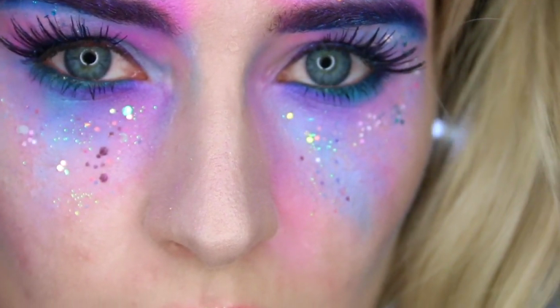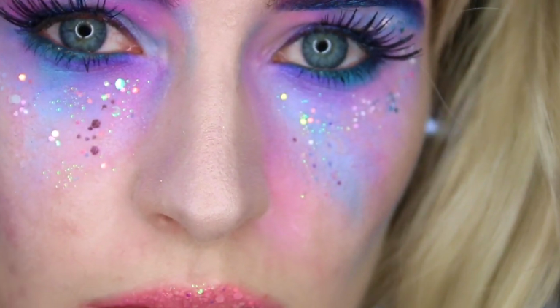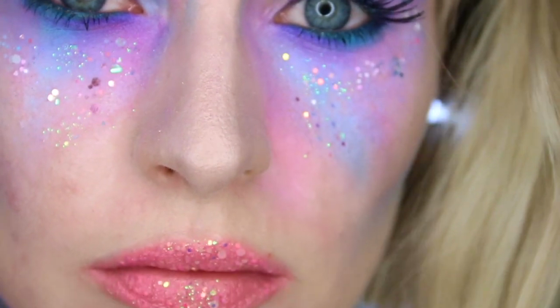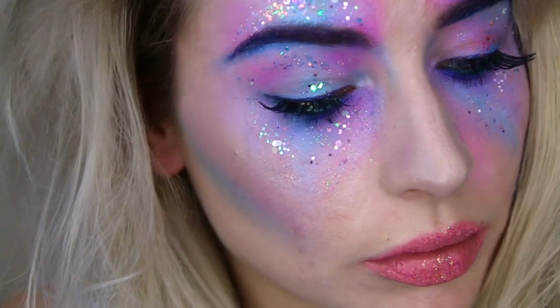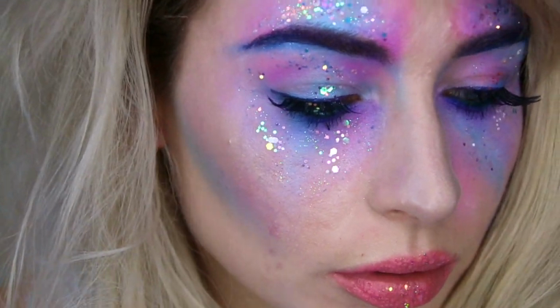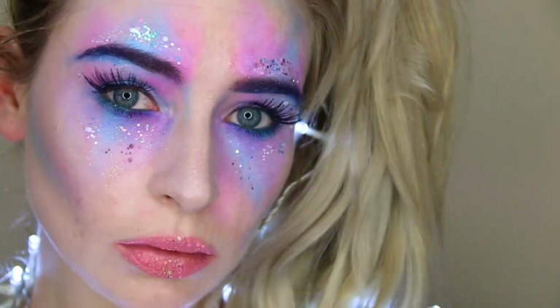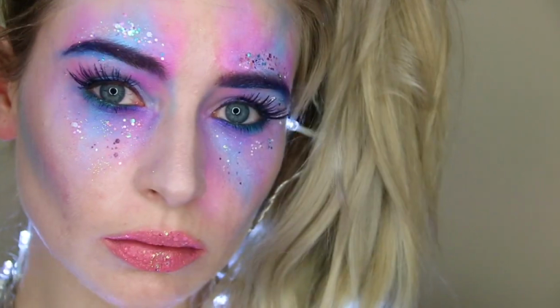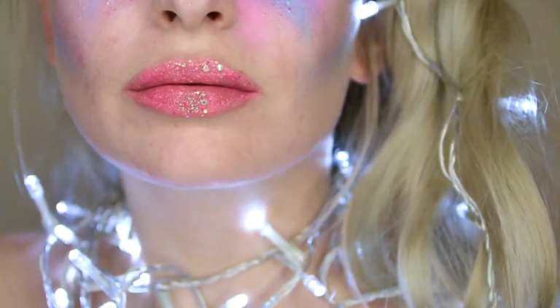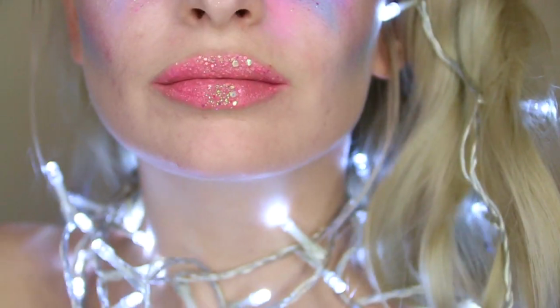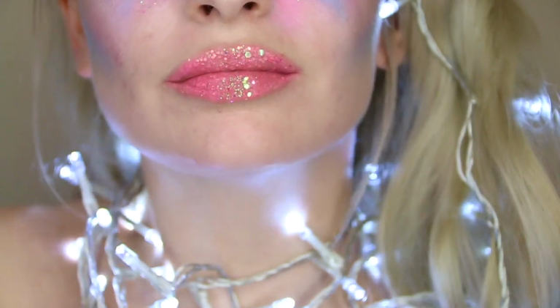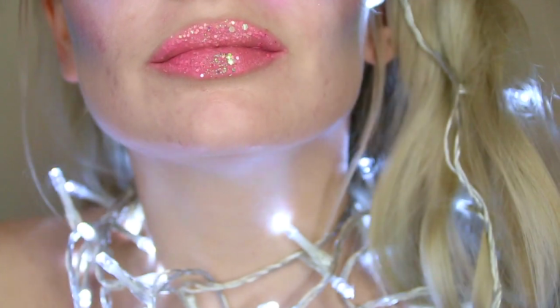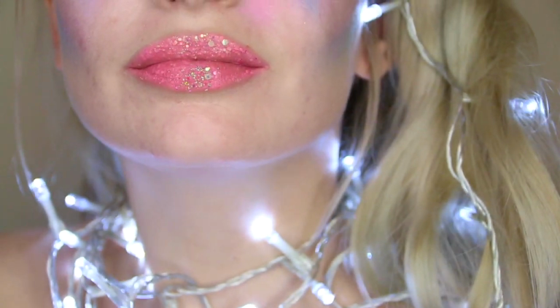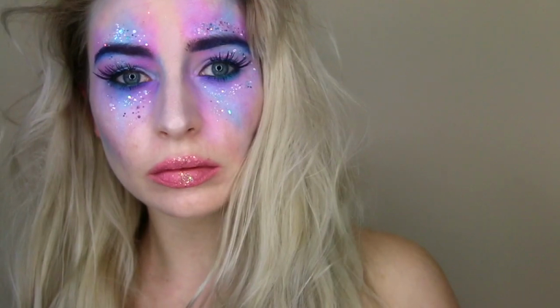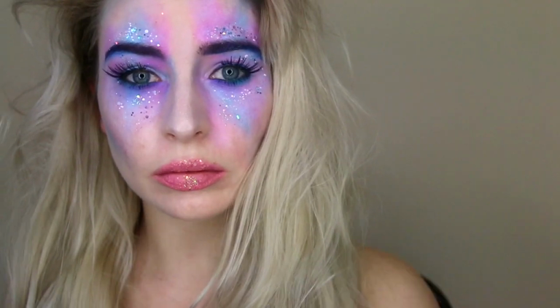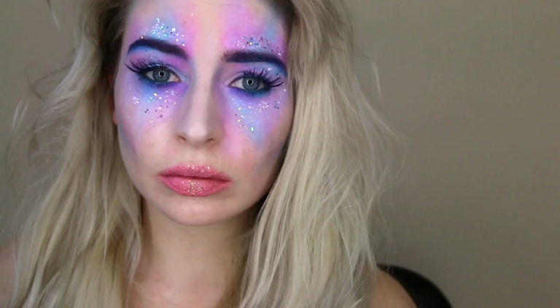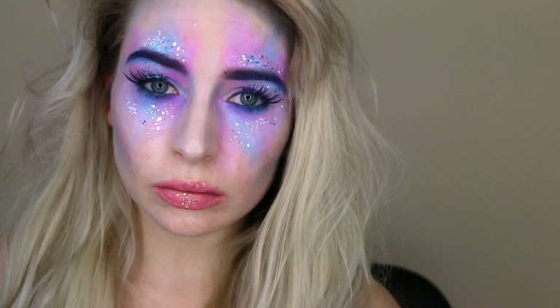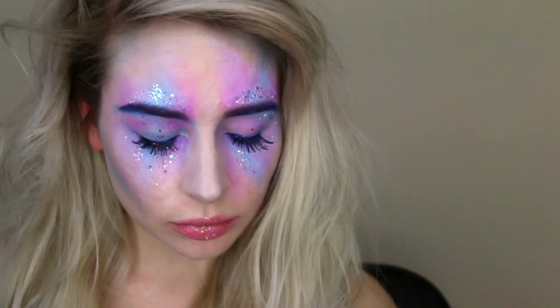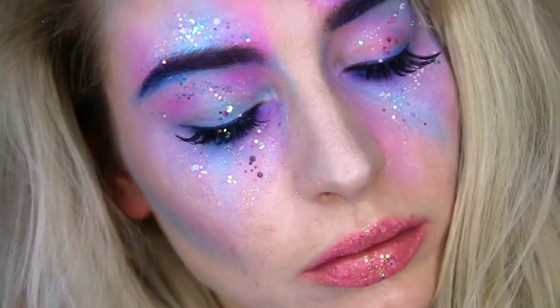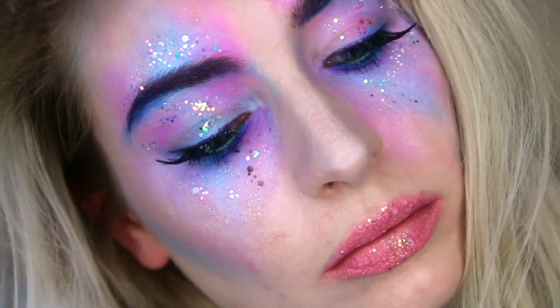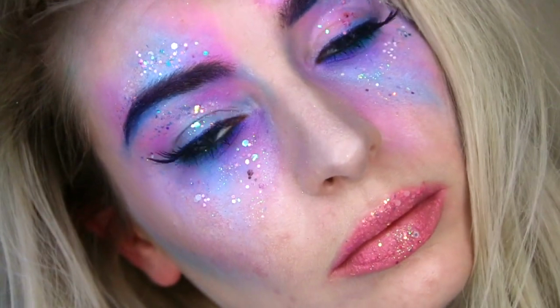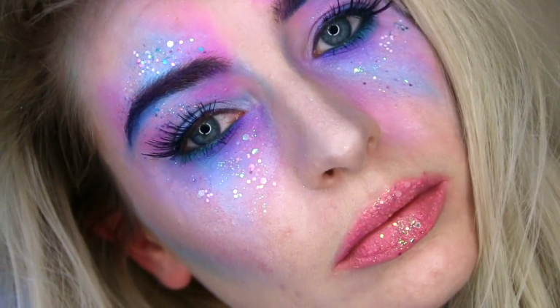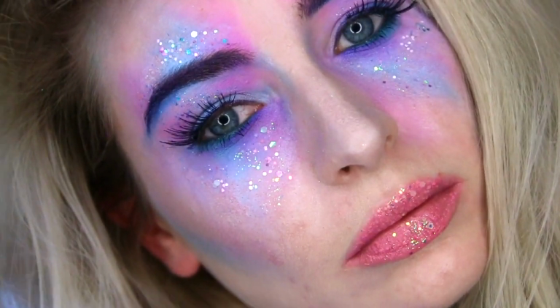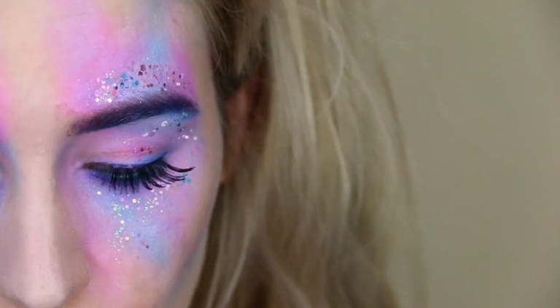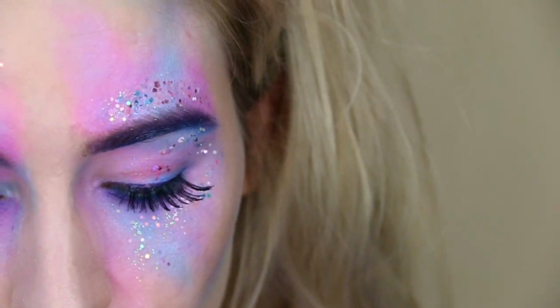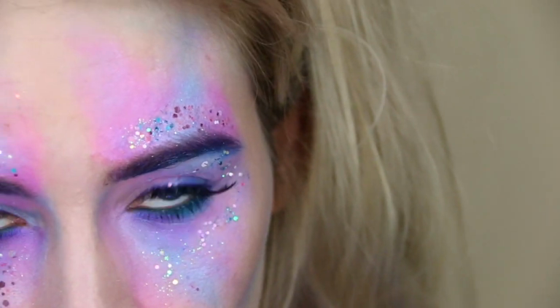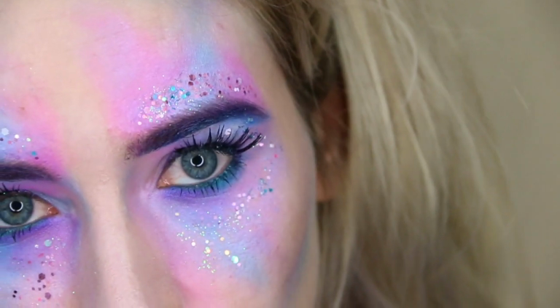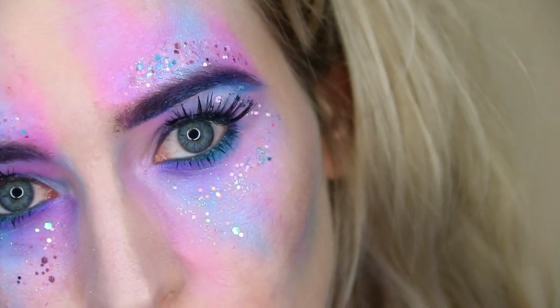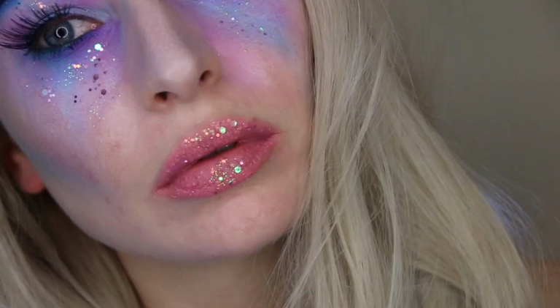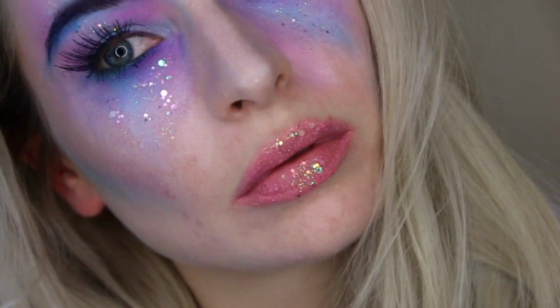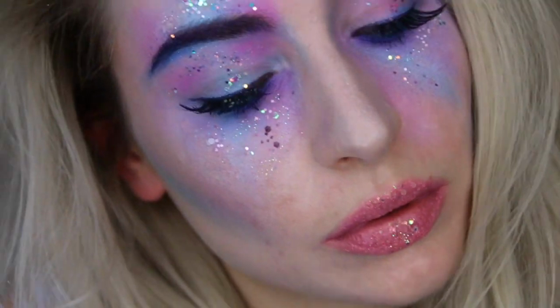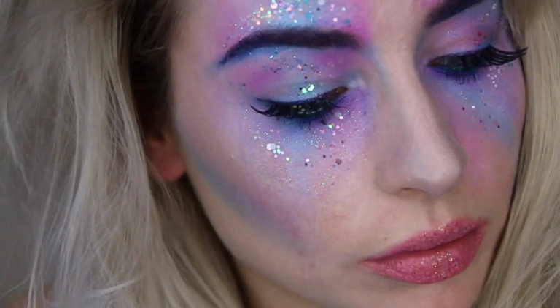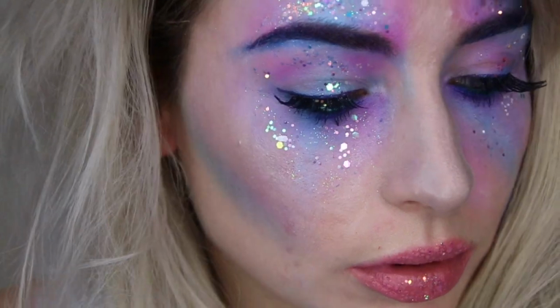Hello everyone and welcome back to the second in this year's Halloween makeup tutorial series where I am creating a unicorn, fairy, mermaid kind of look. Let's get straight into it.